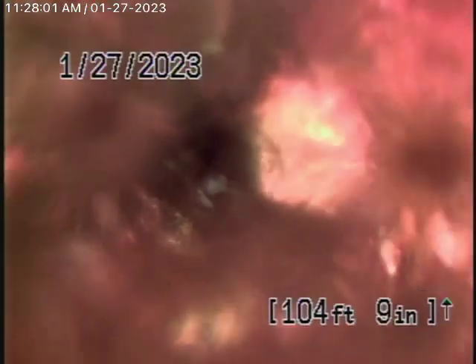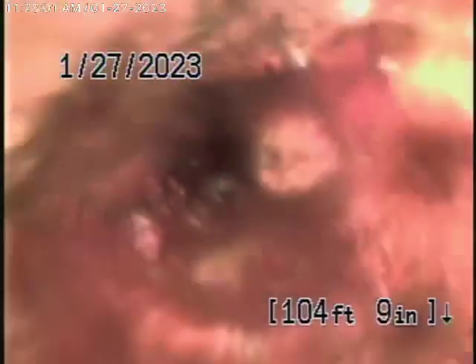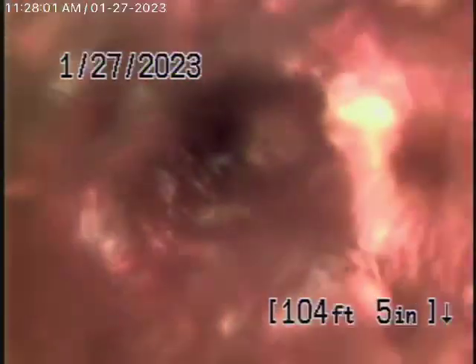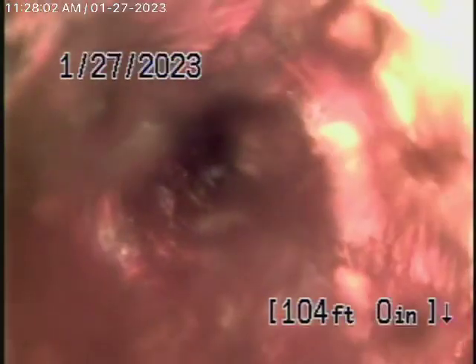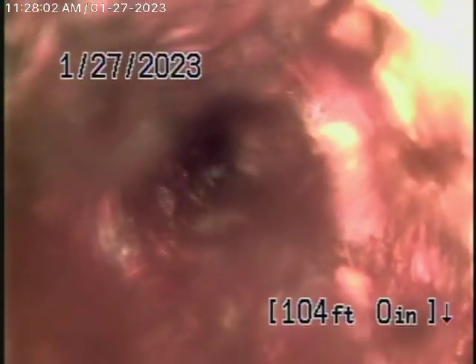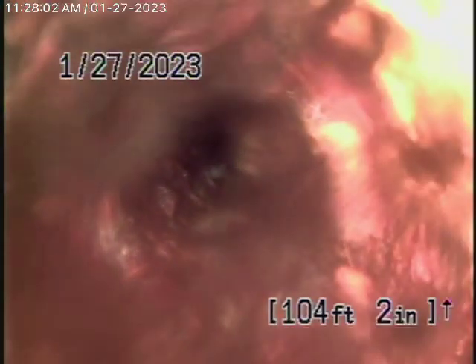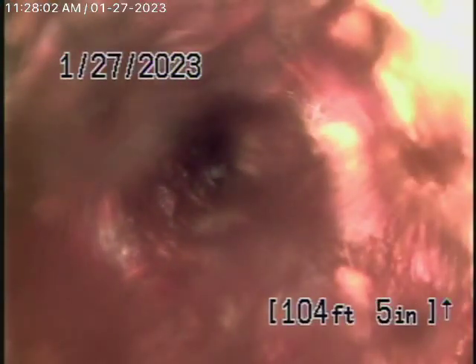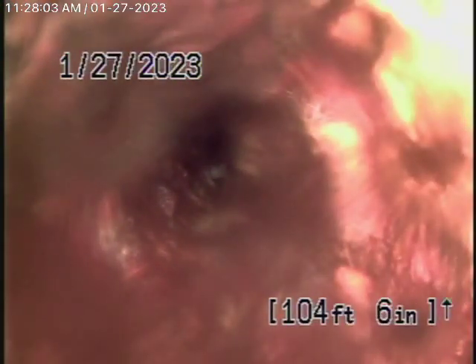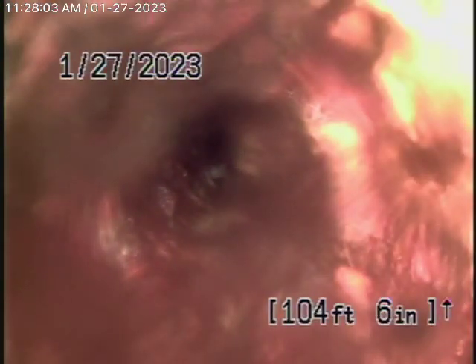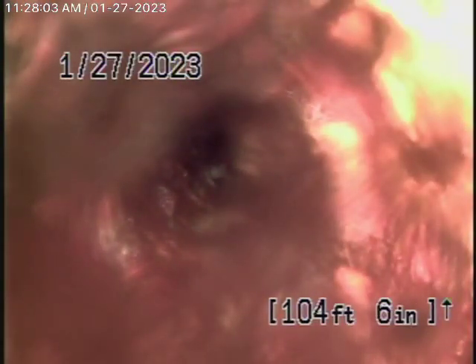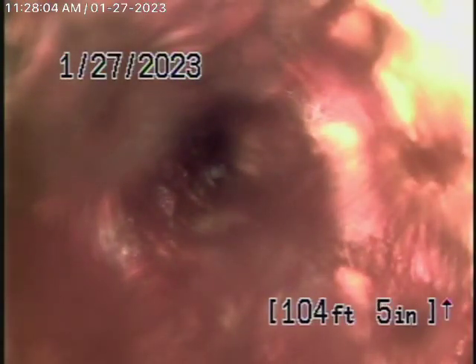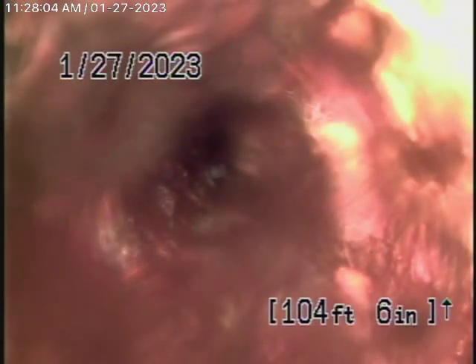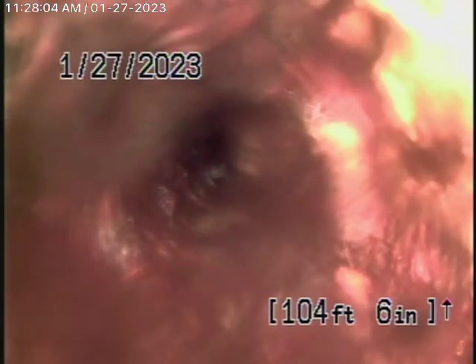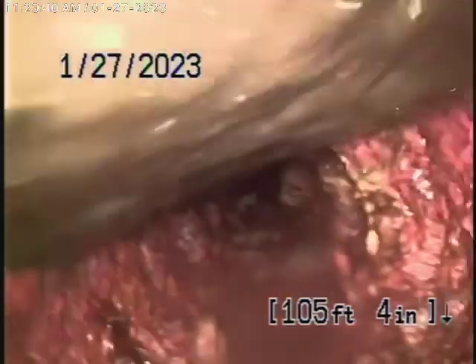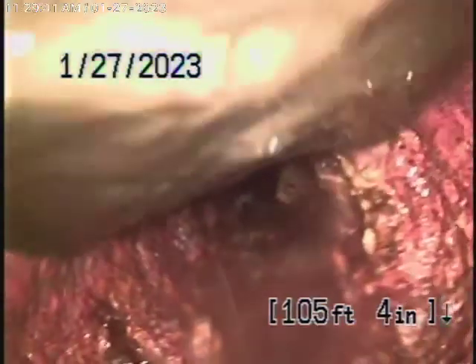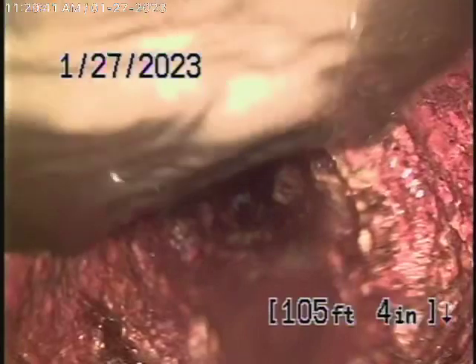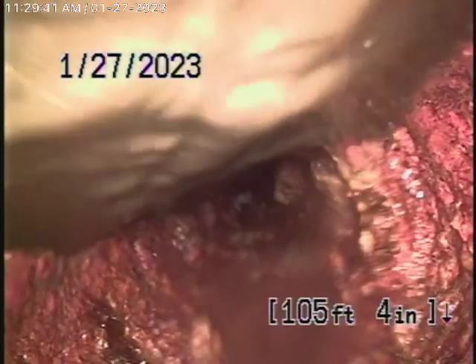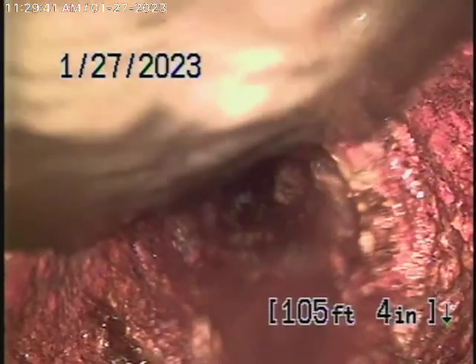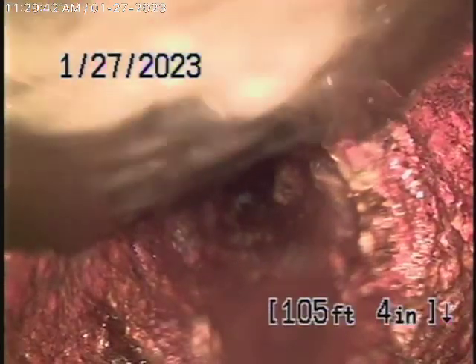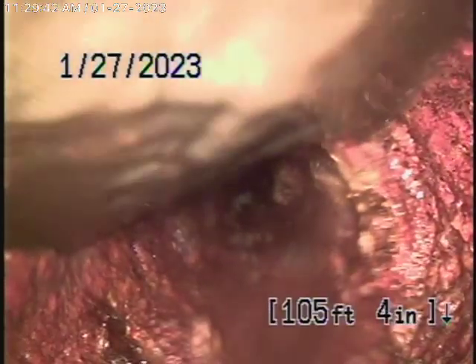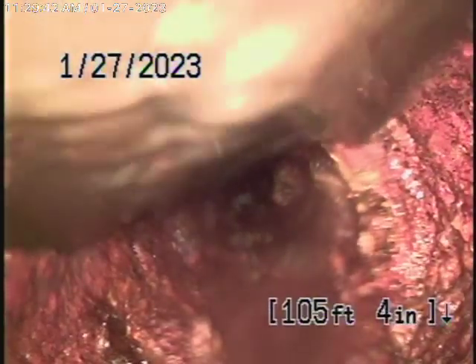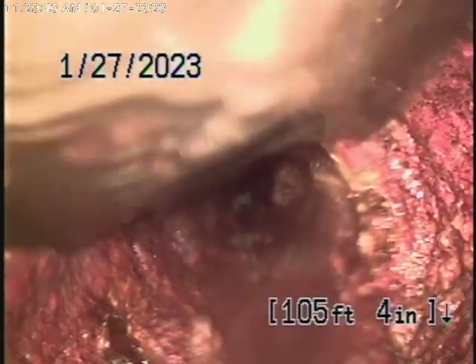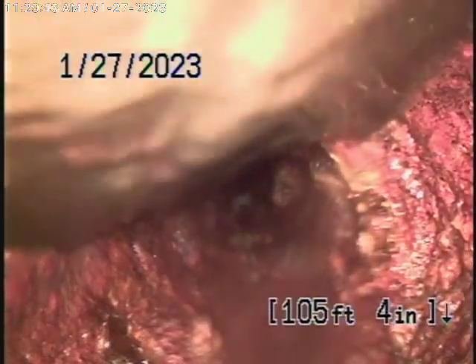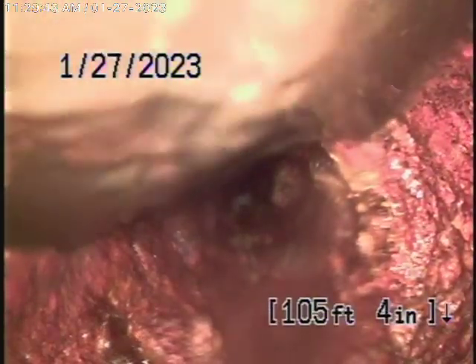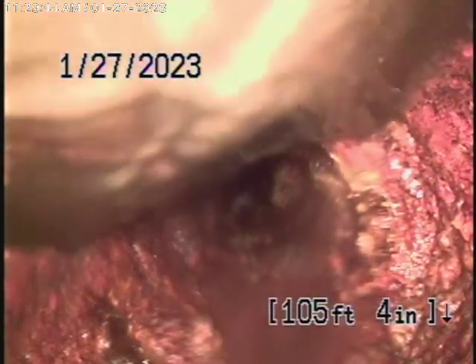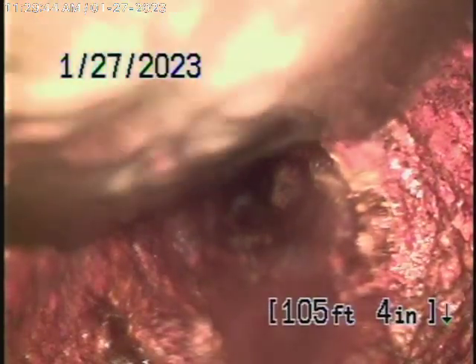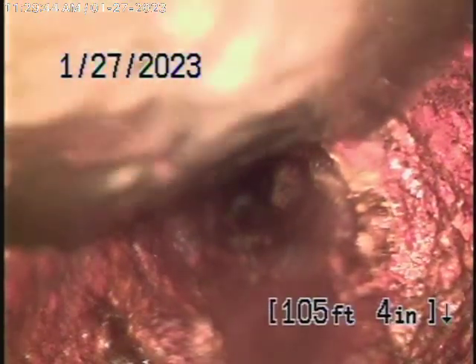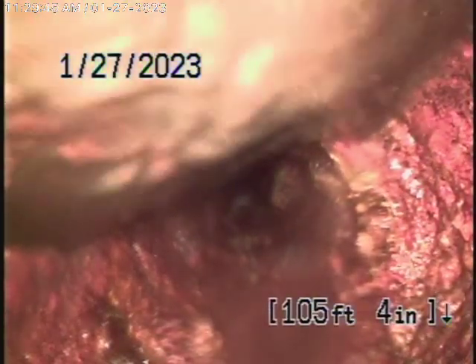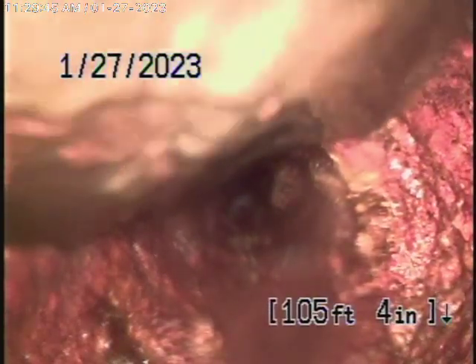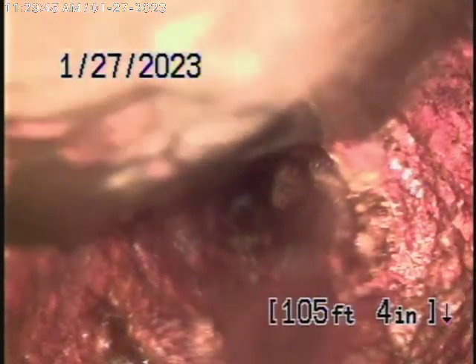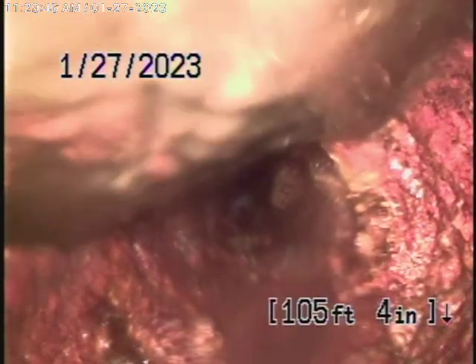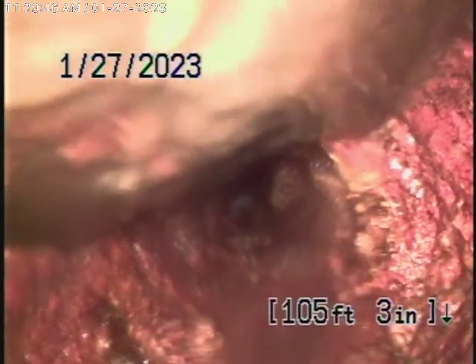I'm just going to pause the recording to clean up the lens a little bit. I've got the shower running to try to clean it.